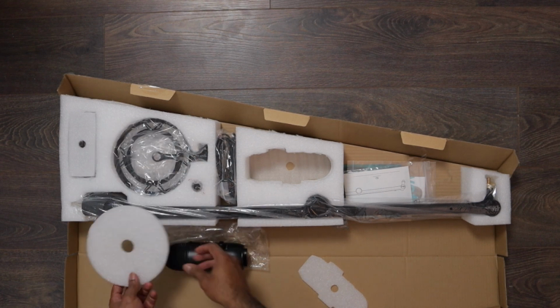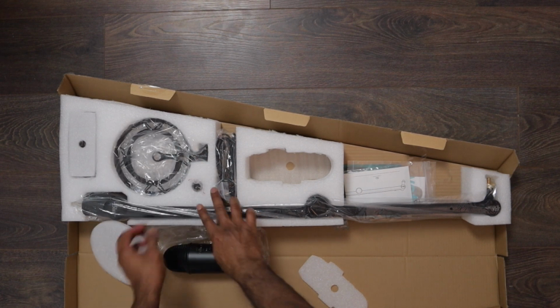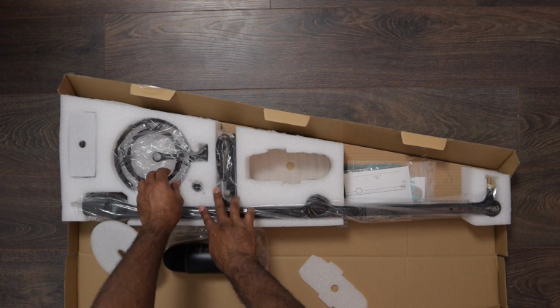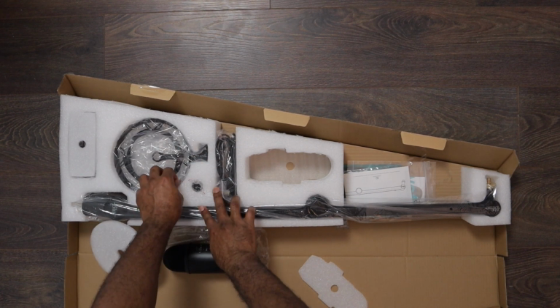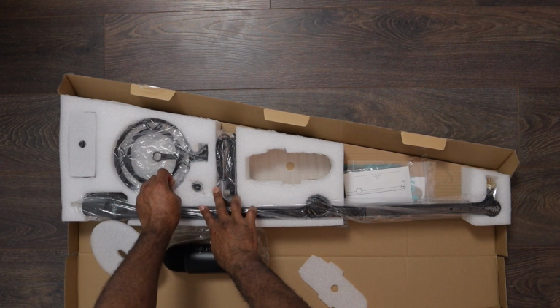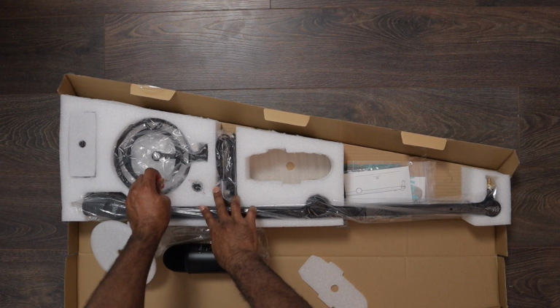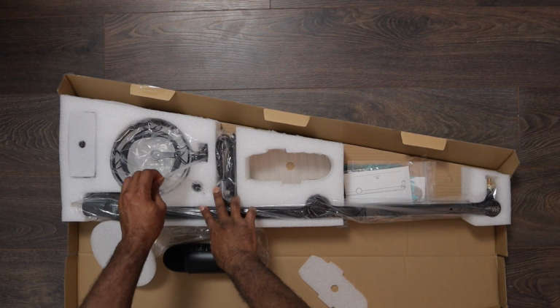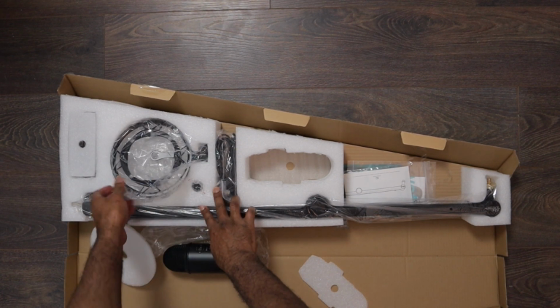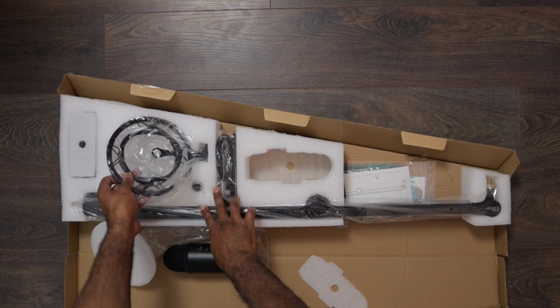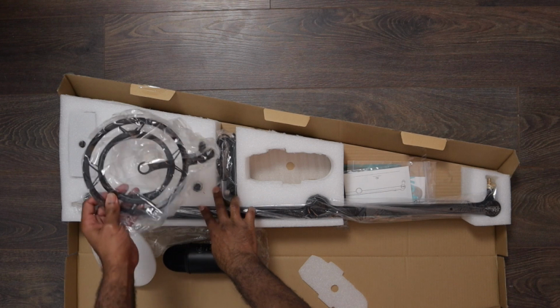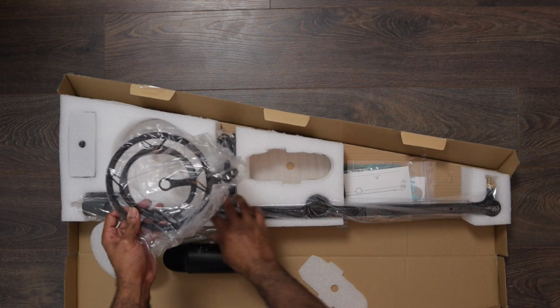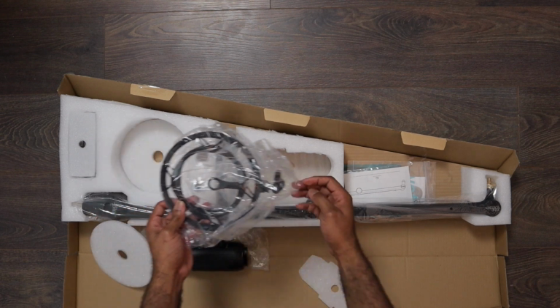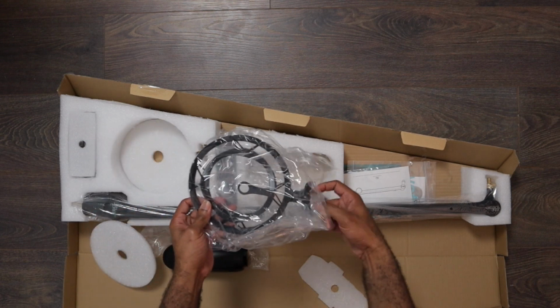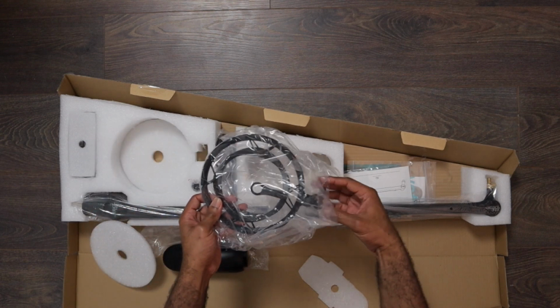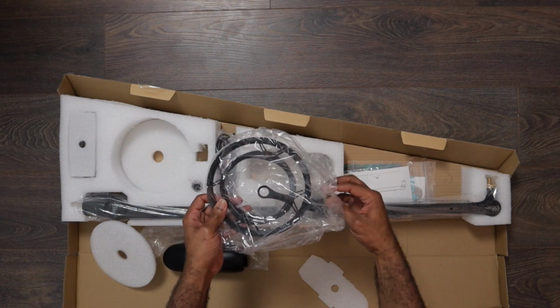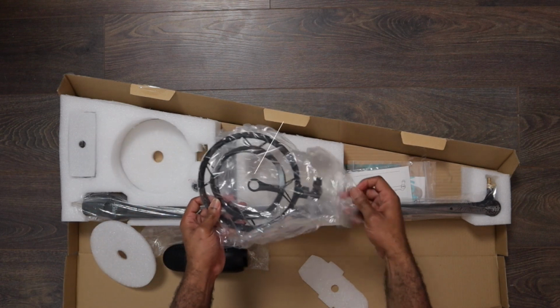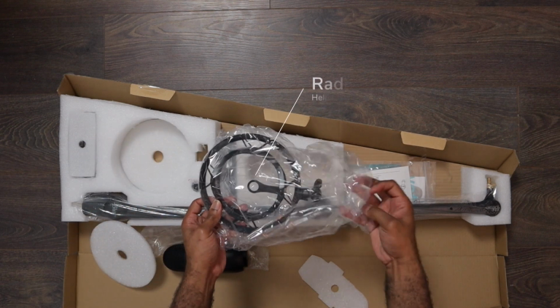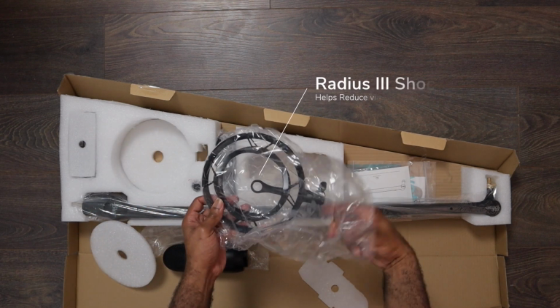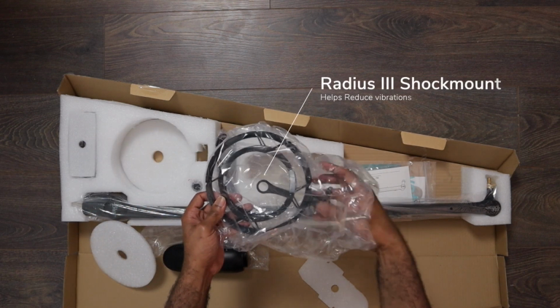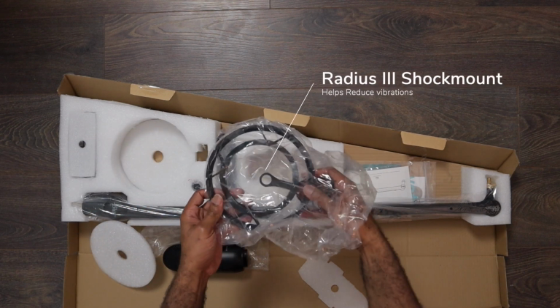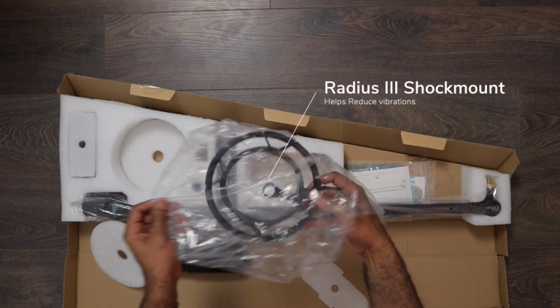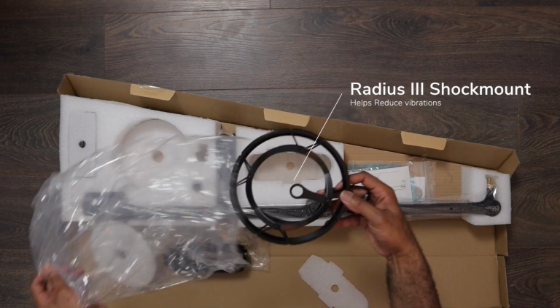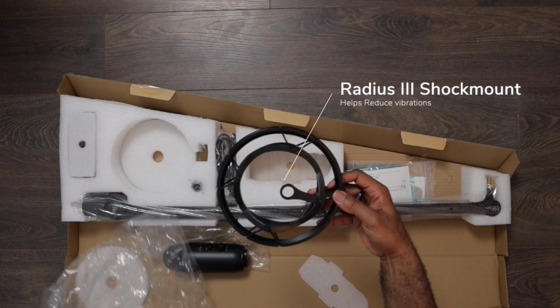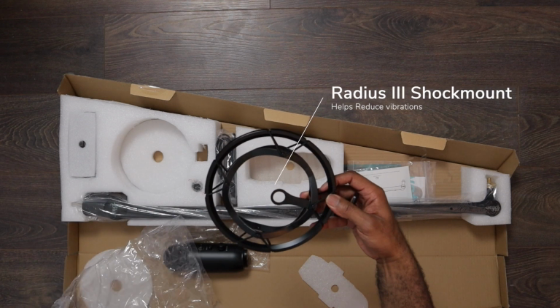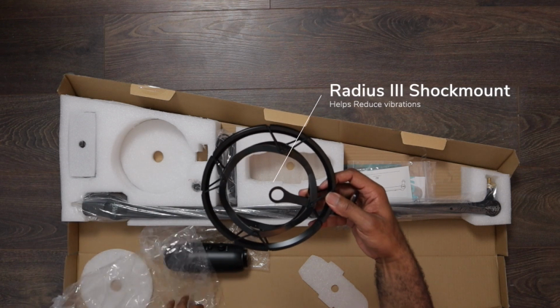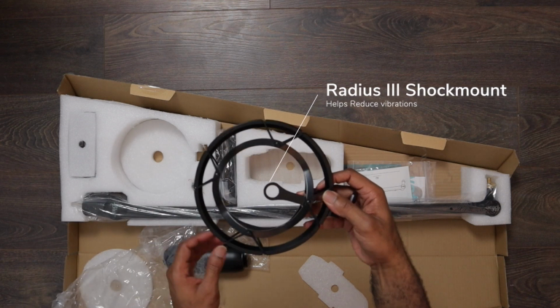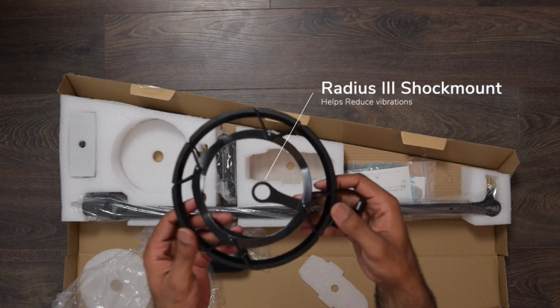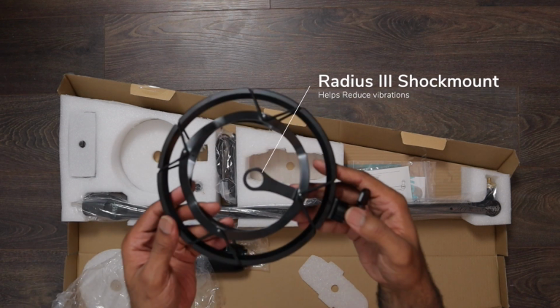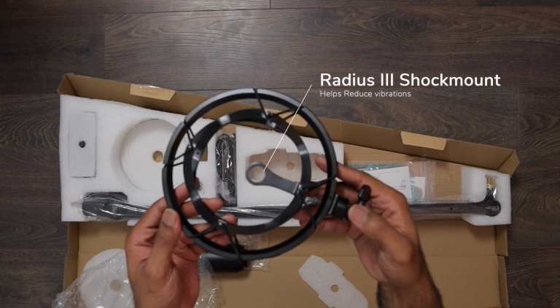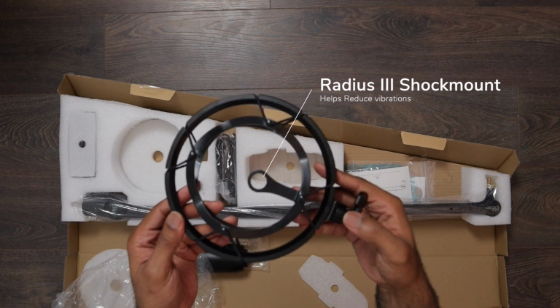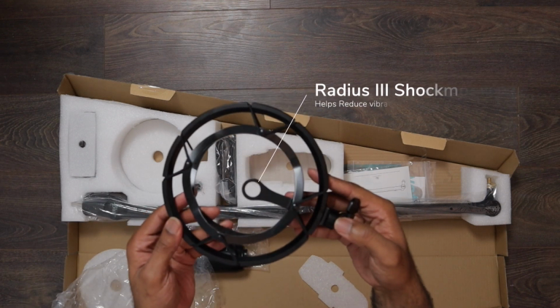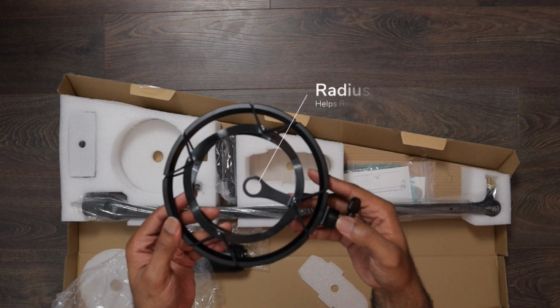Next we are going to grab the shock mount. Let's get this out of the wrapper and take a quick look — this is probably done in an aluminum finish, great quality.